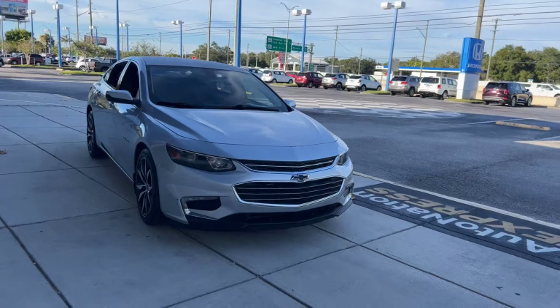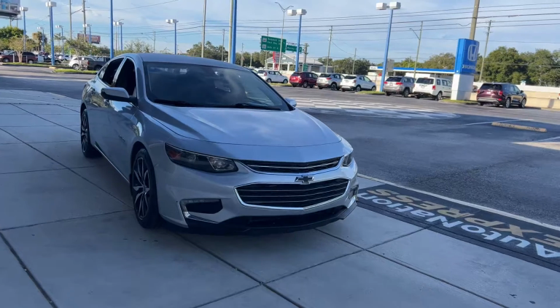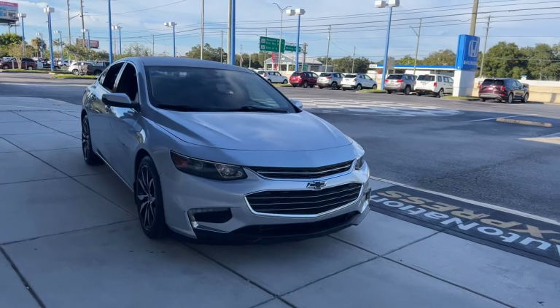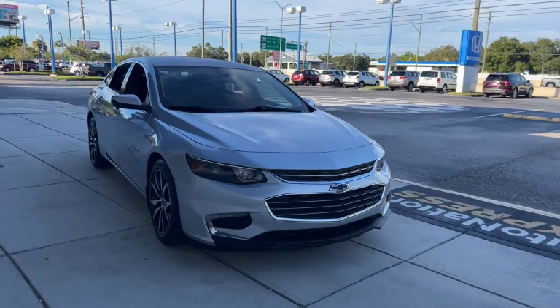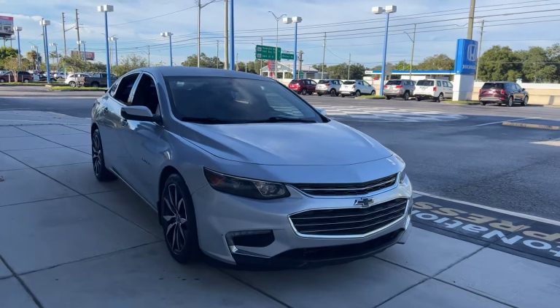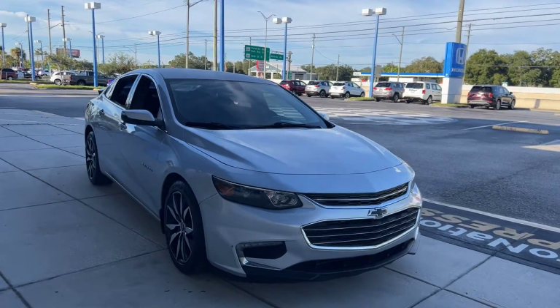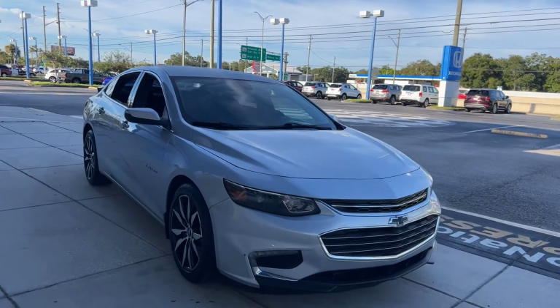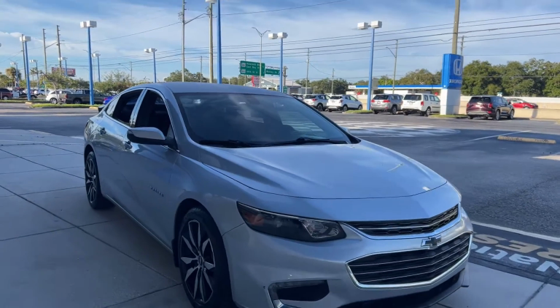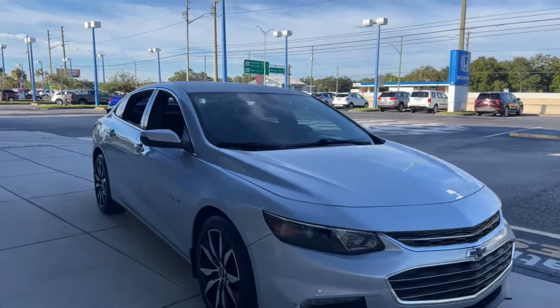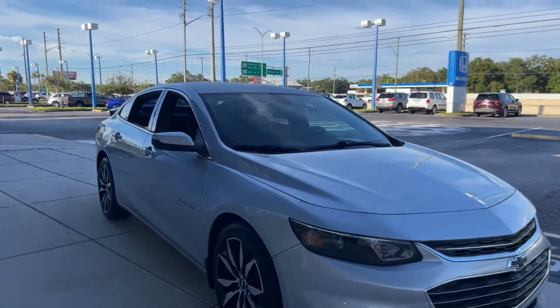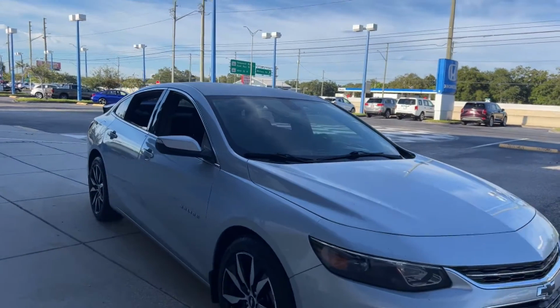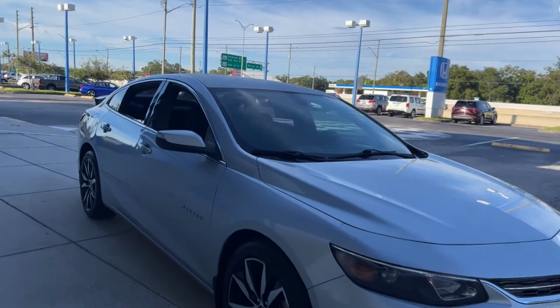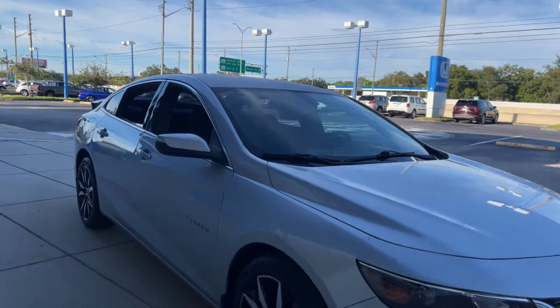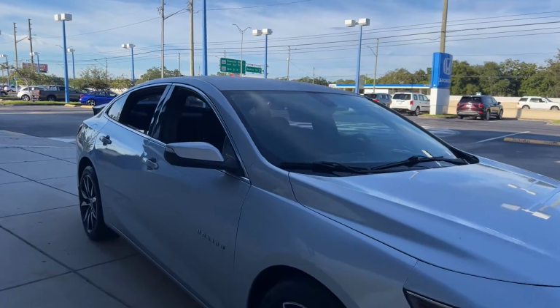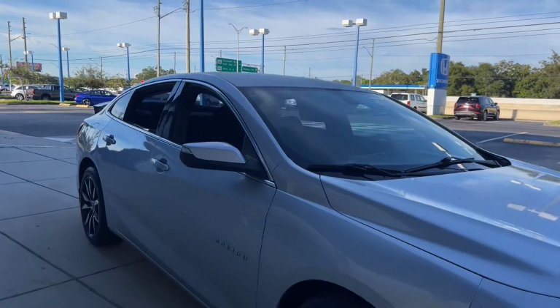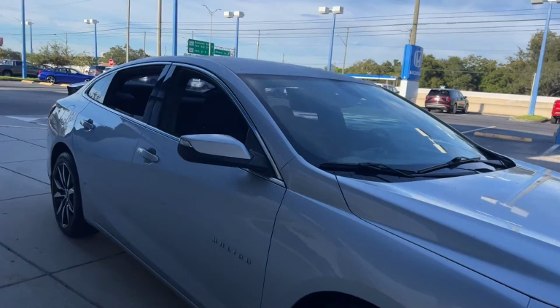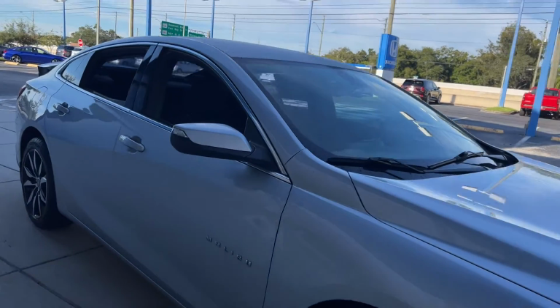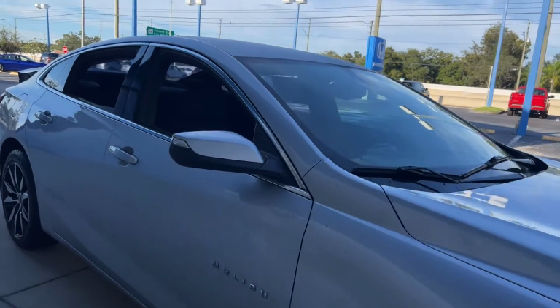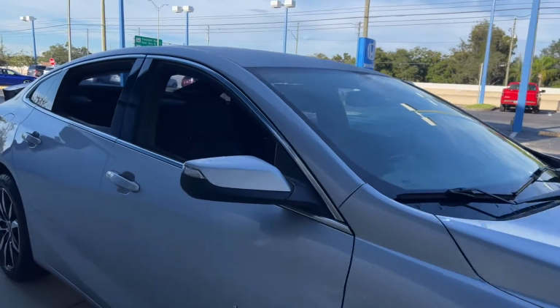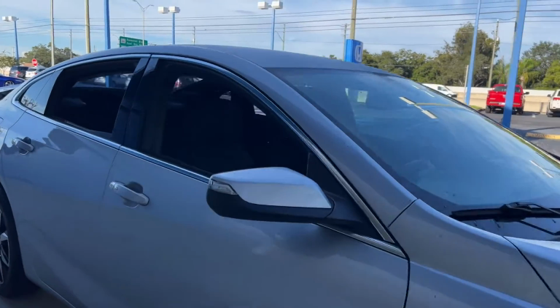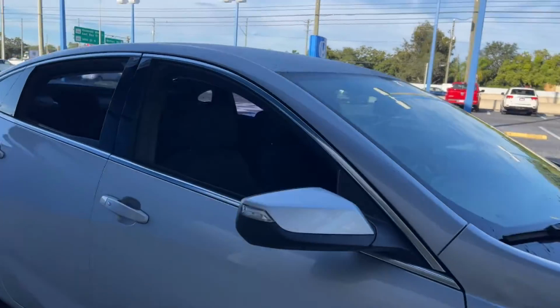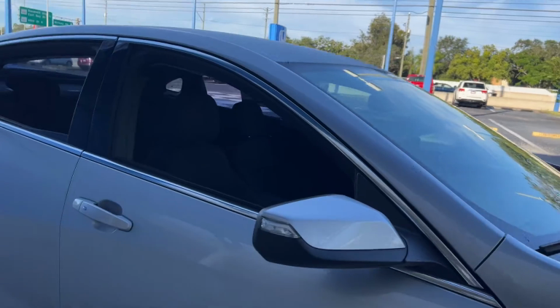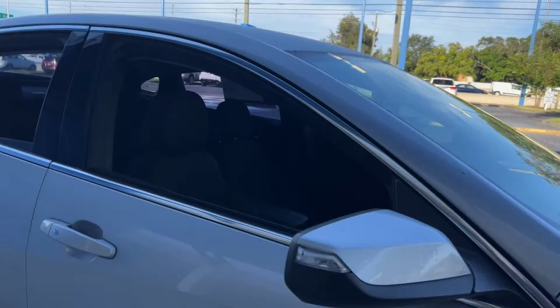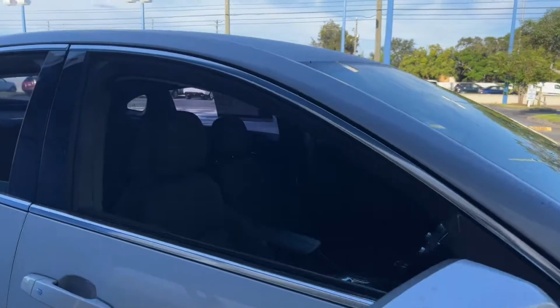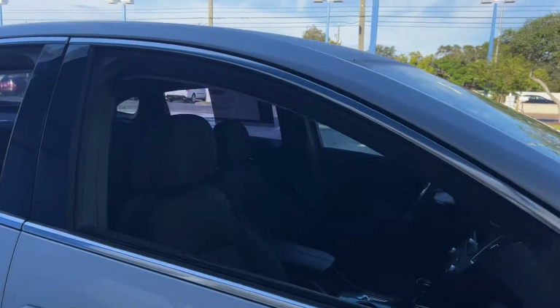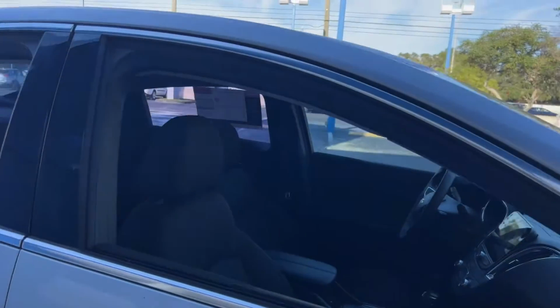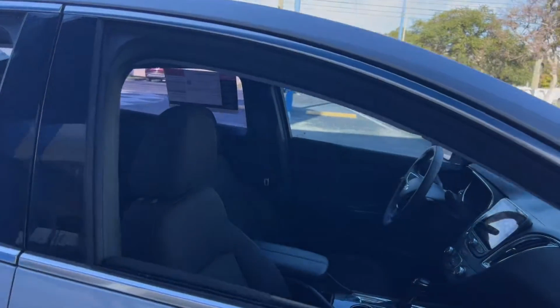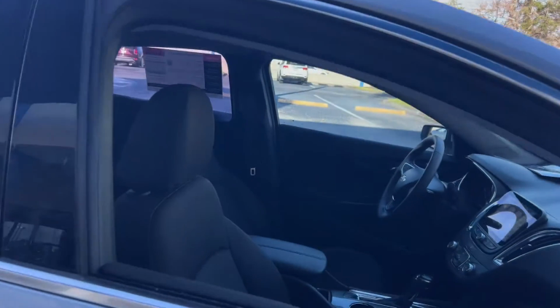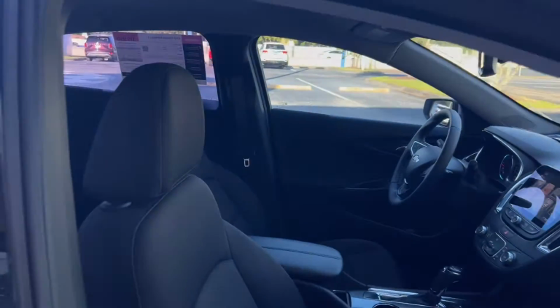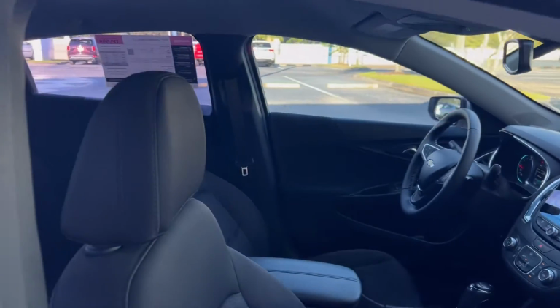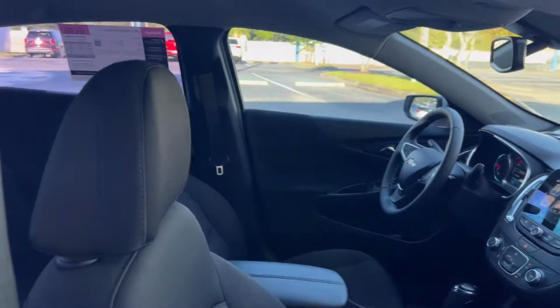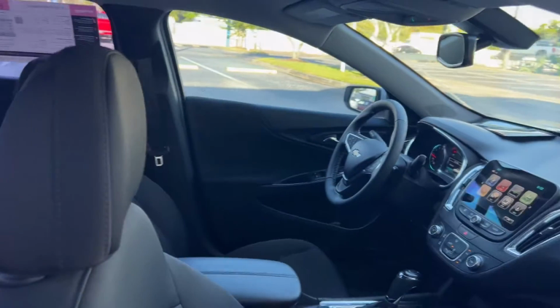This is a 2018 Chevrolet Malibu LT, silver over black interior.